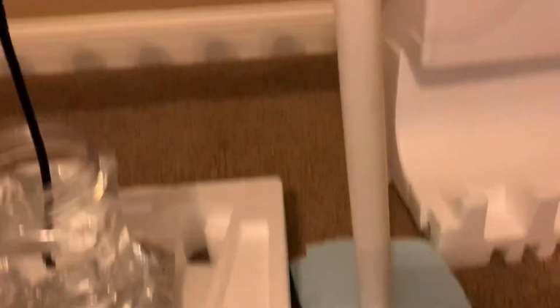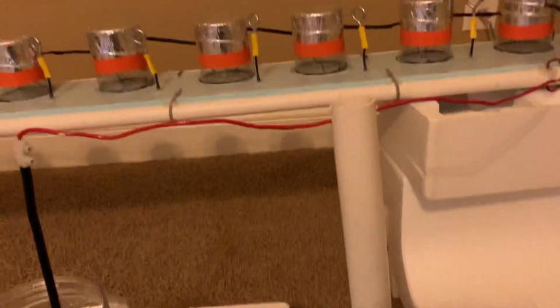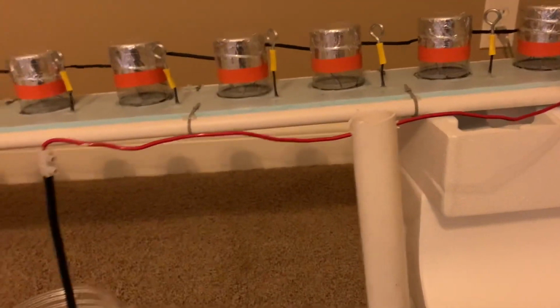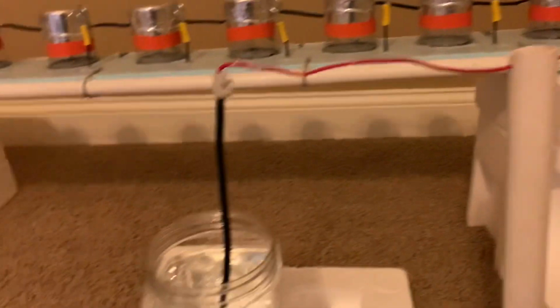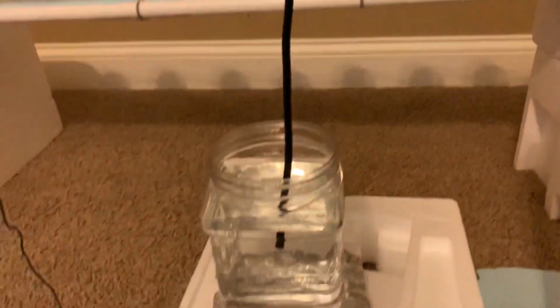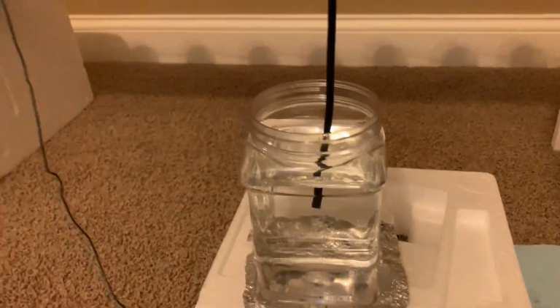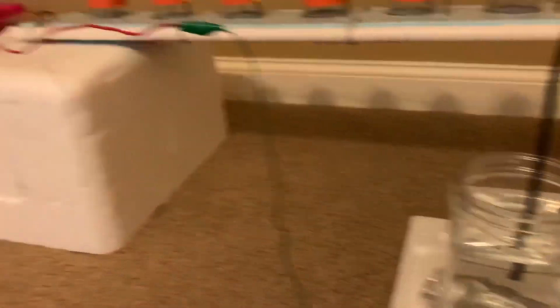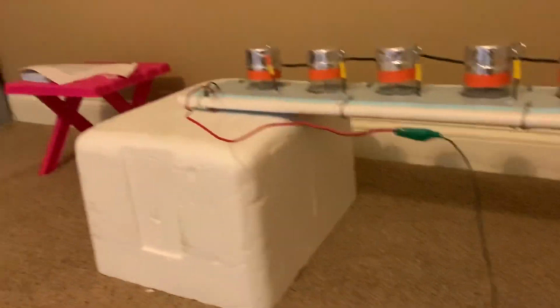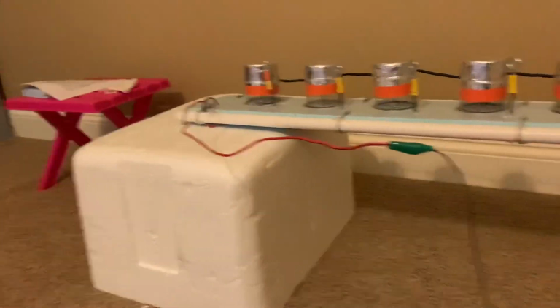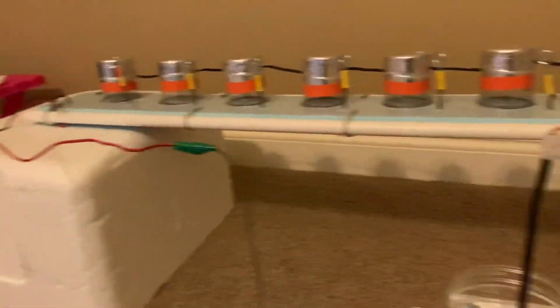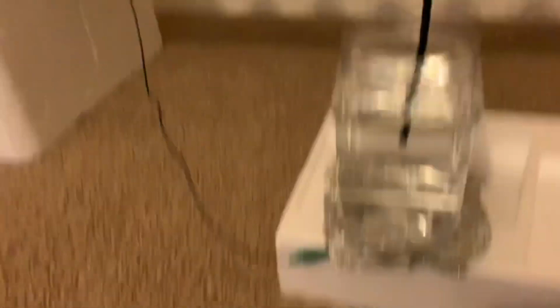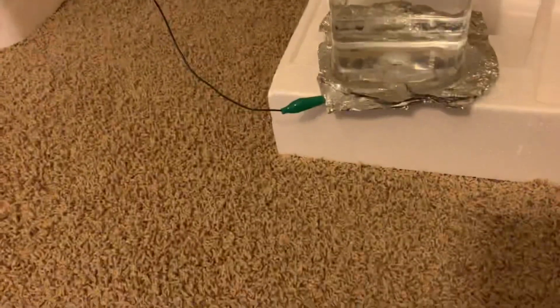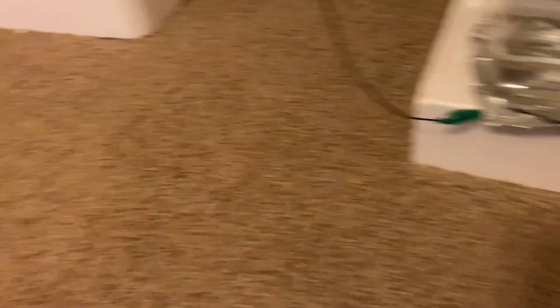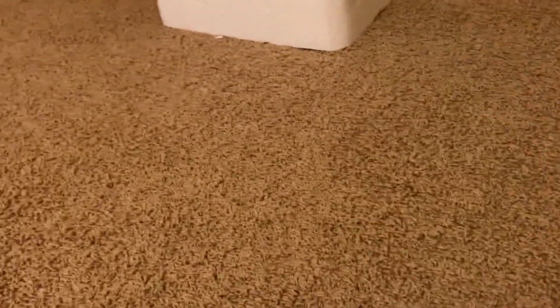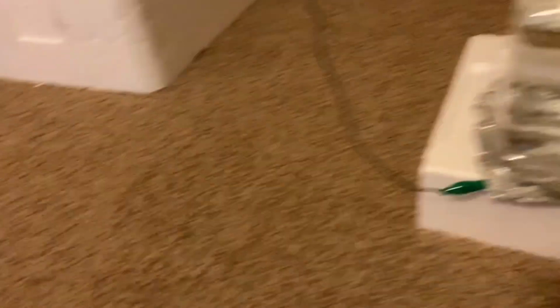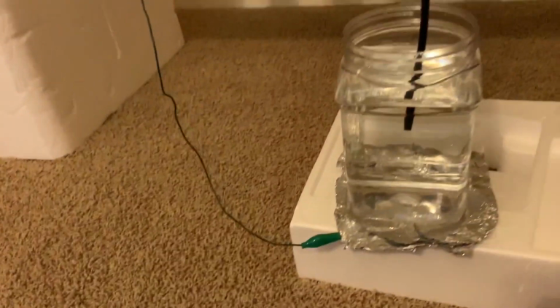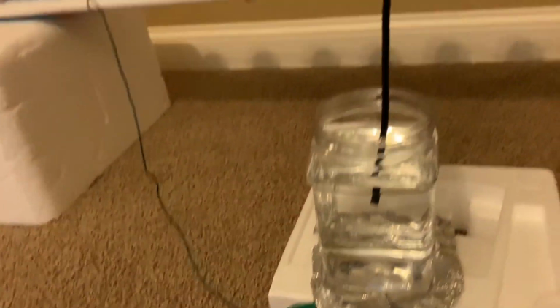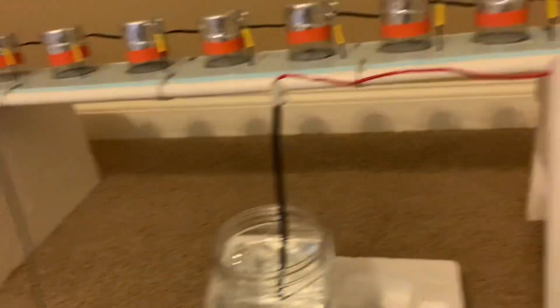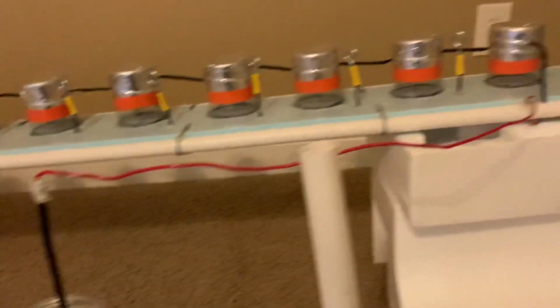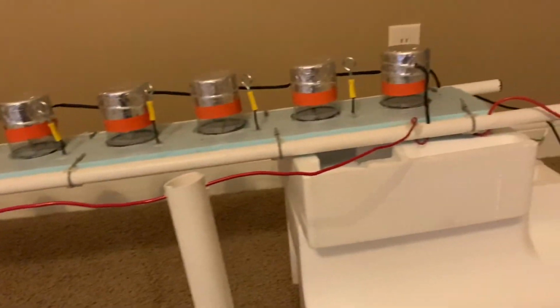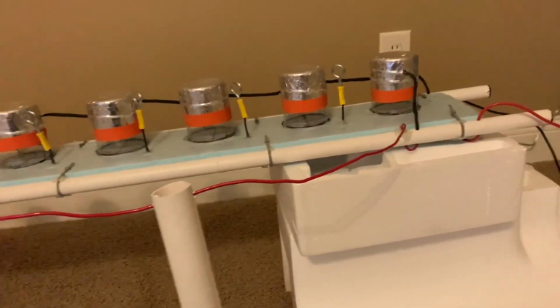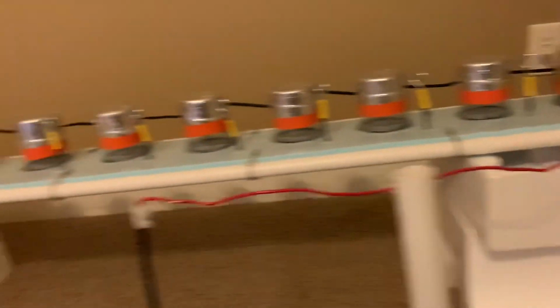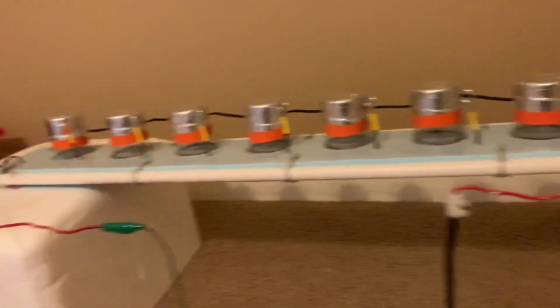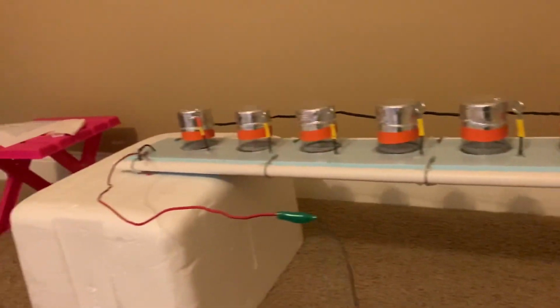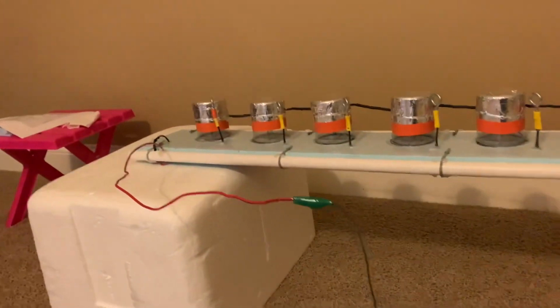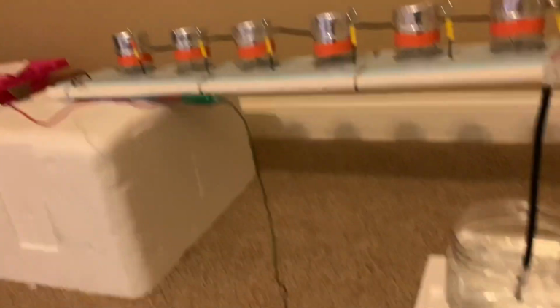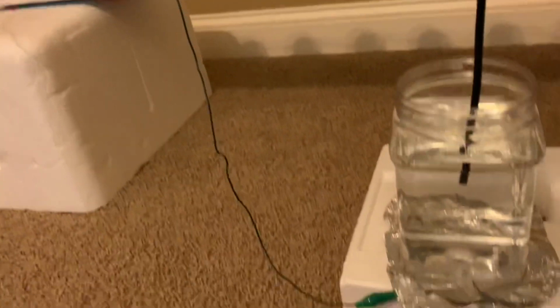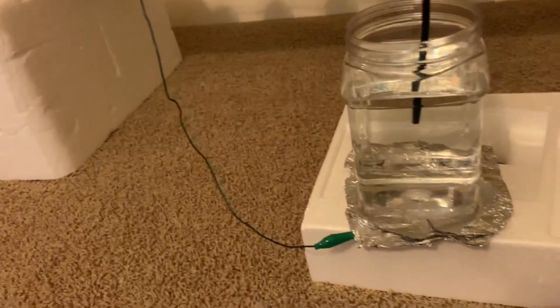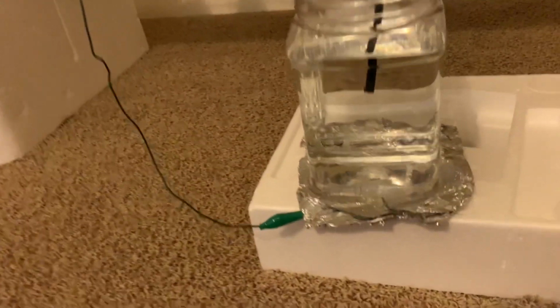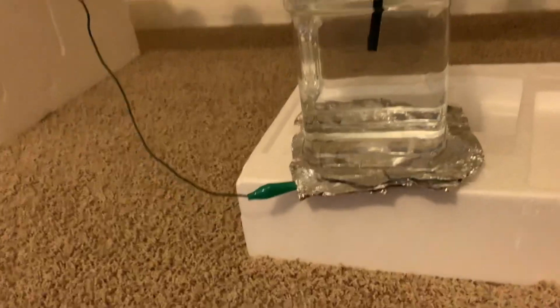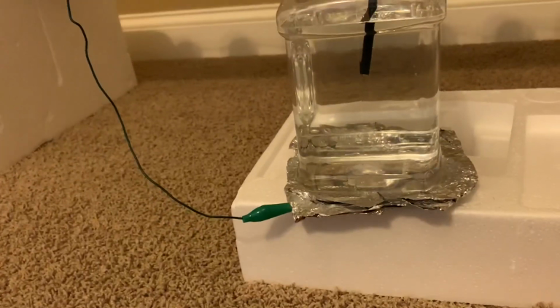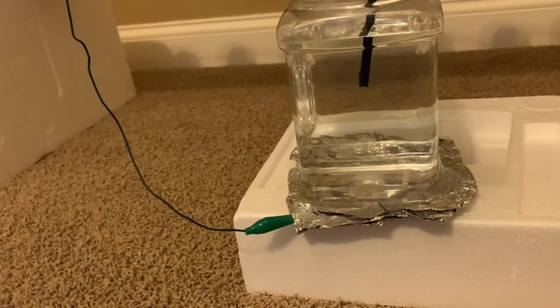Here's our setup. Everything has to be insulated from the ground, because the floor — even carpet — is conducting at these kind of voltages, which are around 400 kilovolts. Here's the time lapse of the negative lightning.